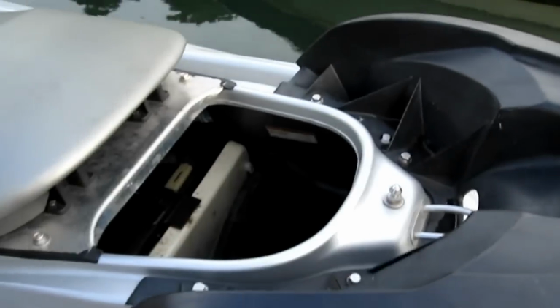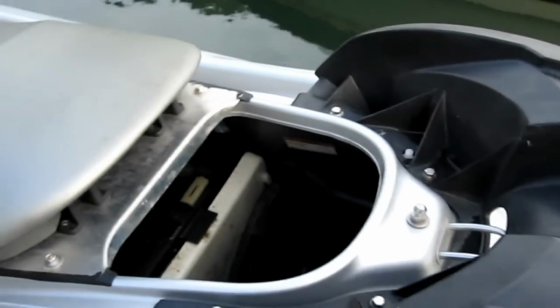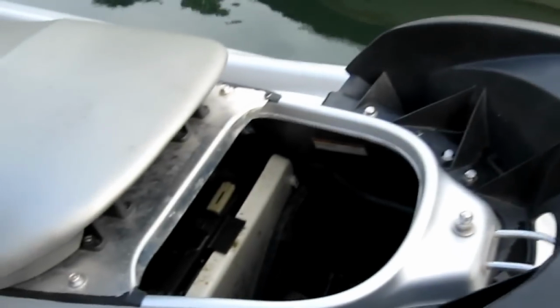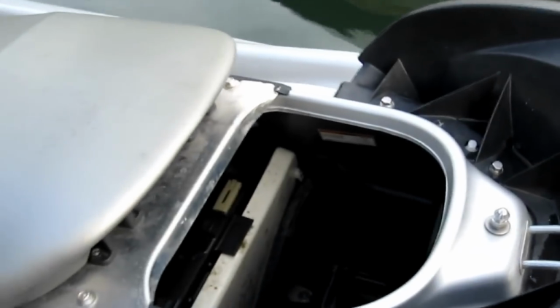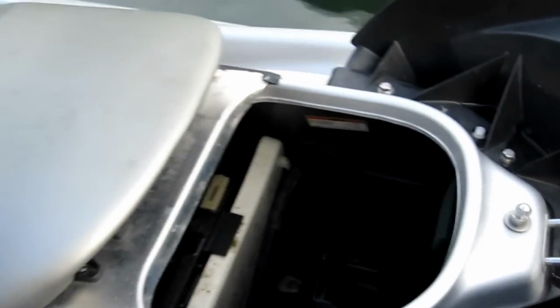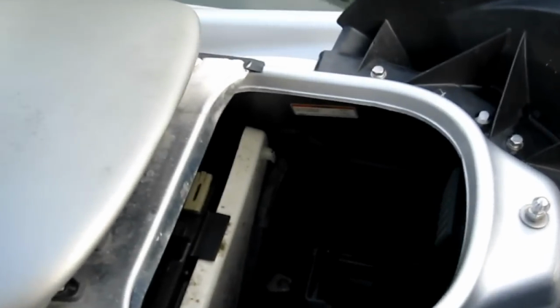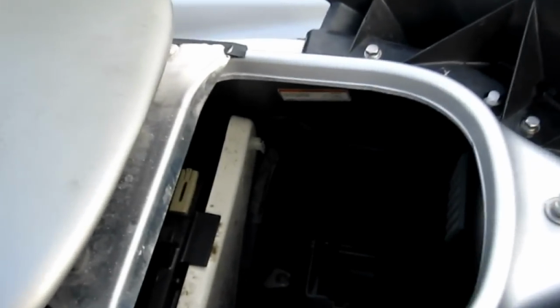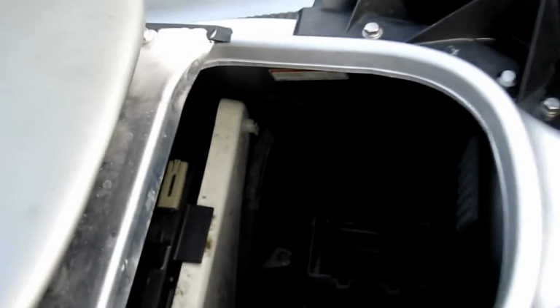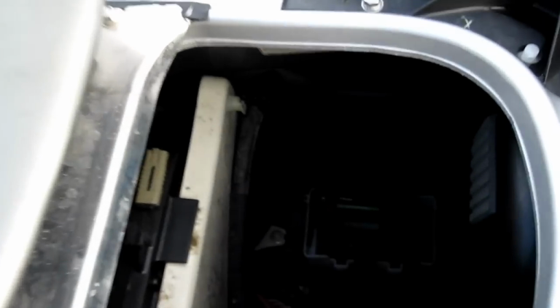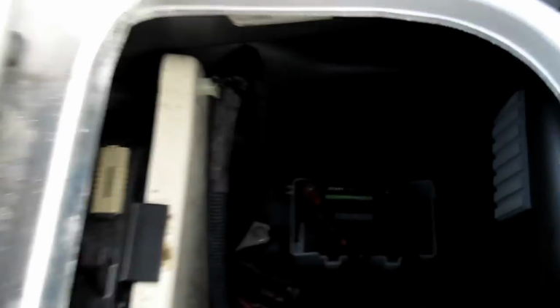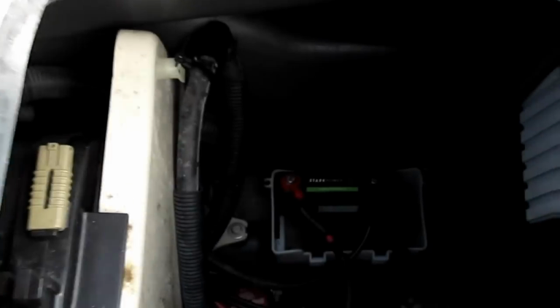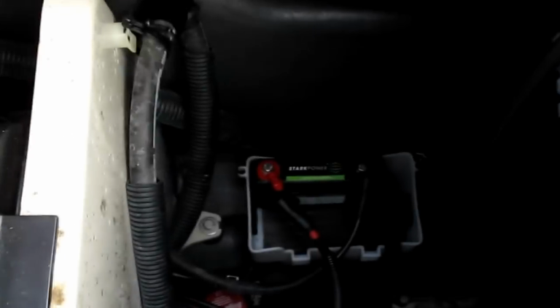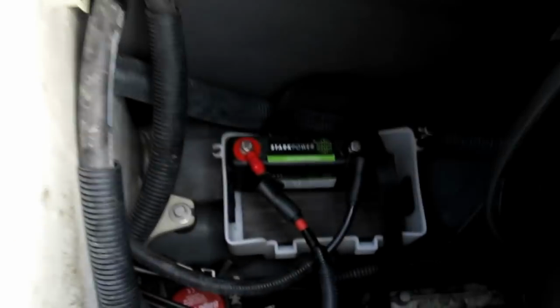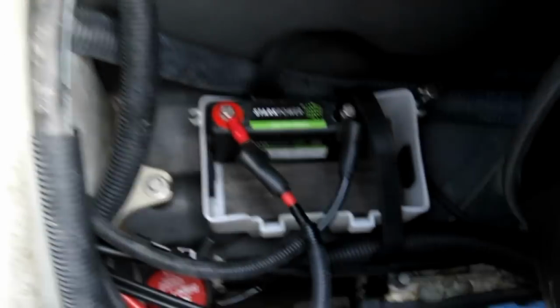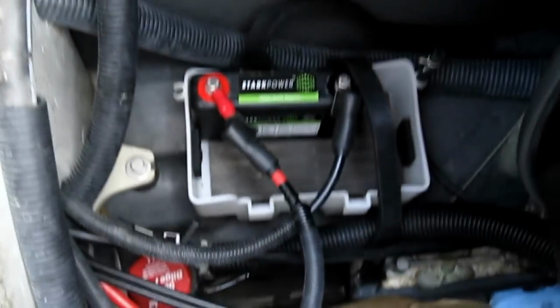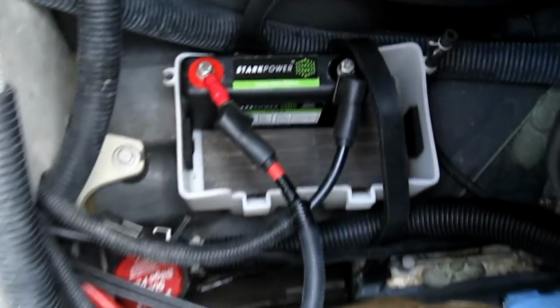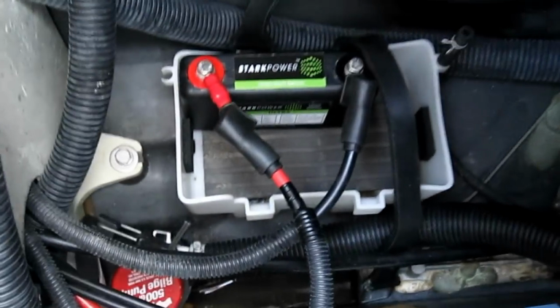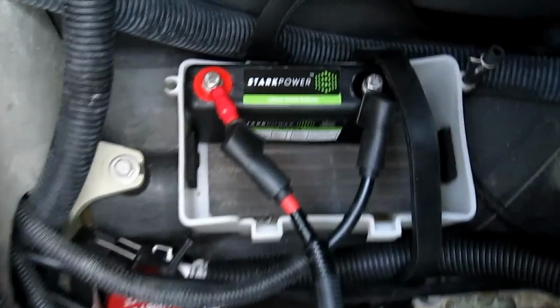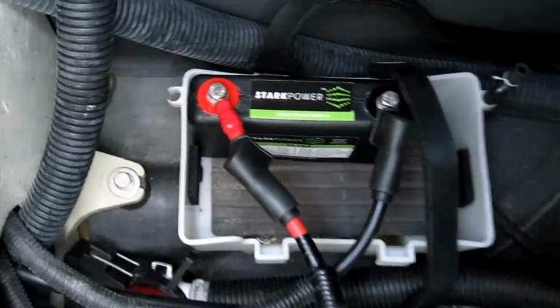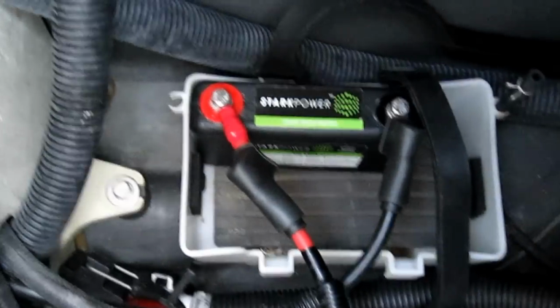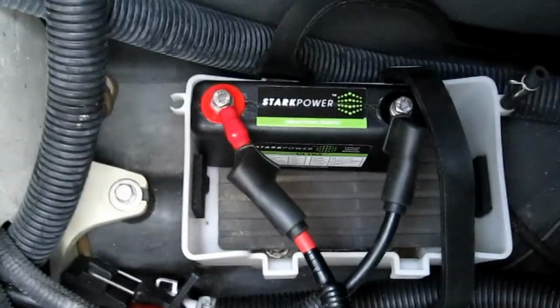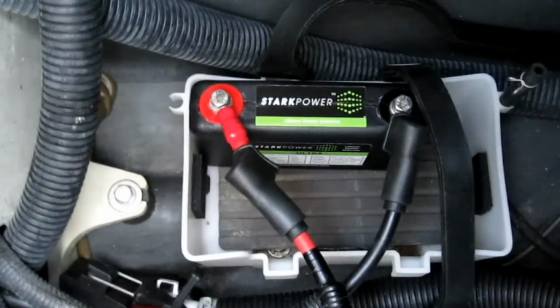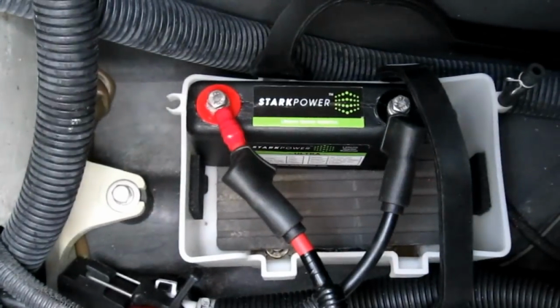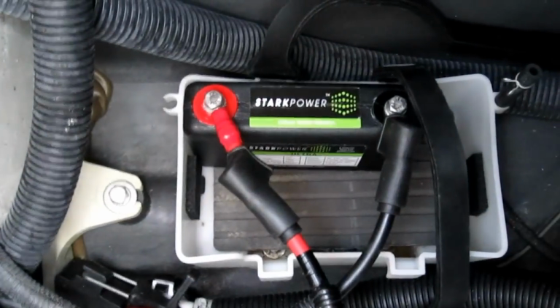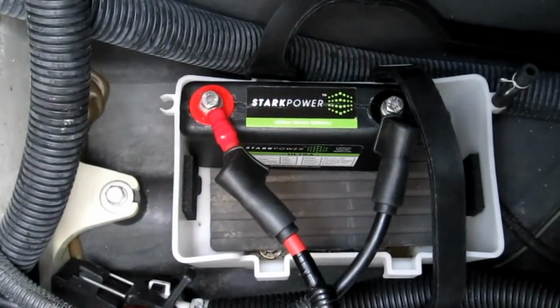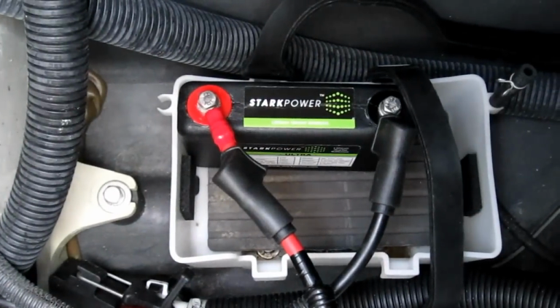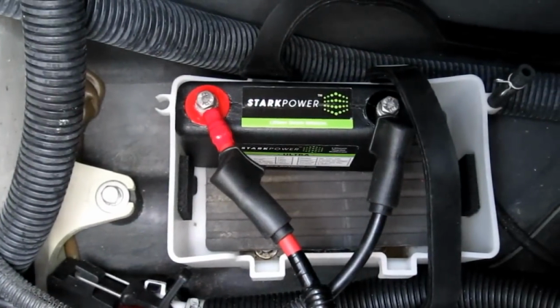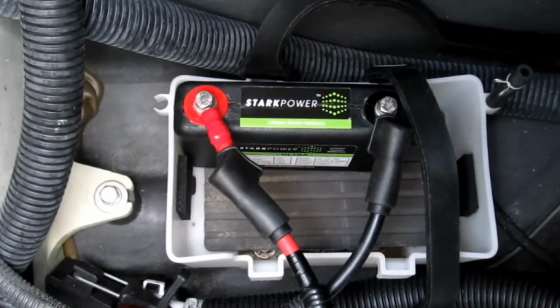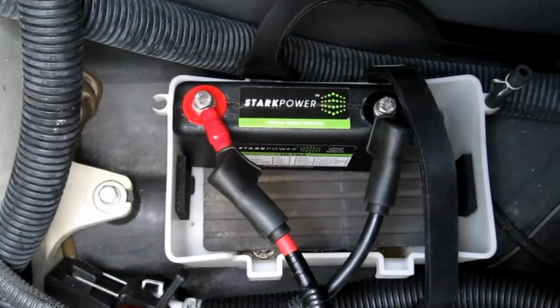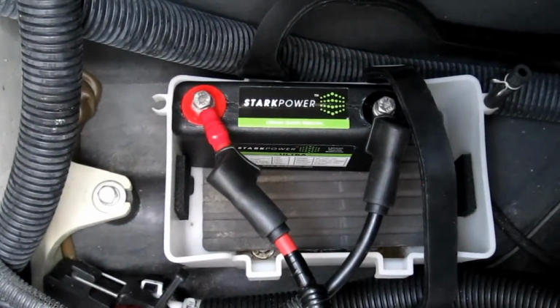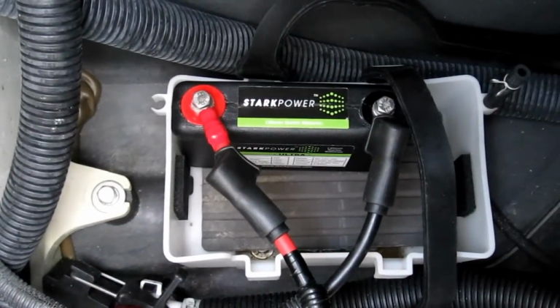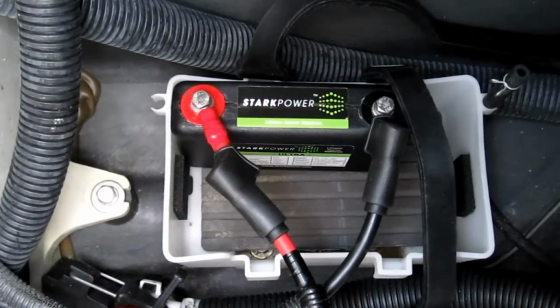I've already put one battery pack inside the battery compartment. As you can see, it's just a fraction of the size of the battery compartment.